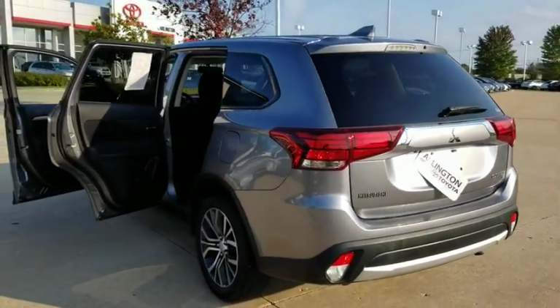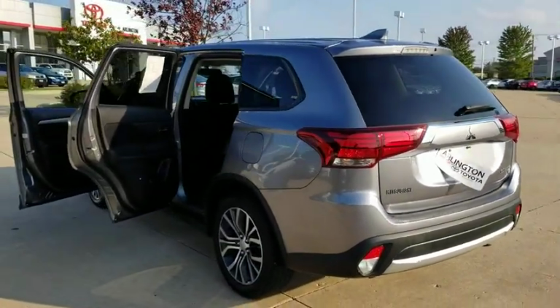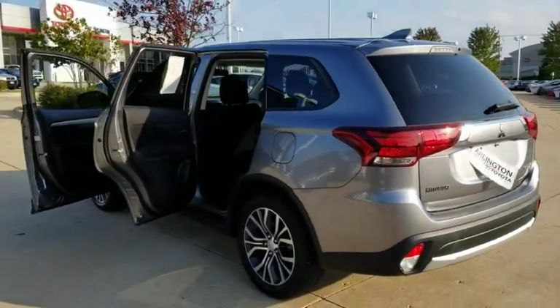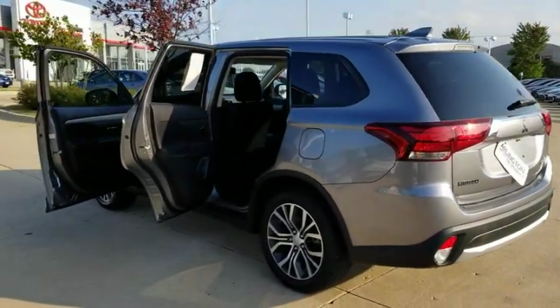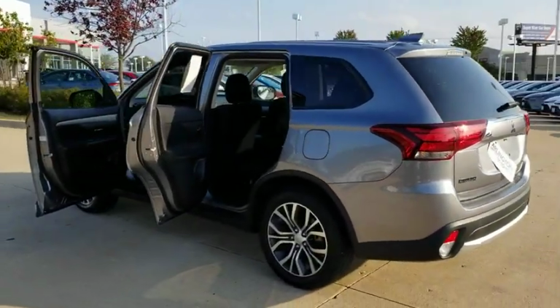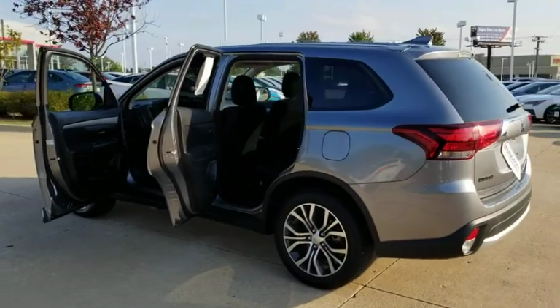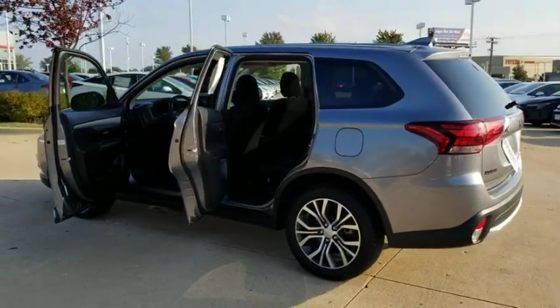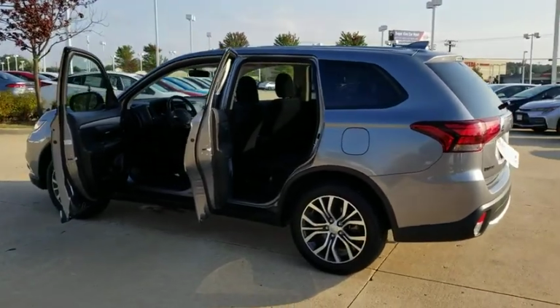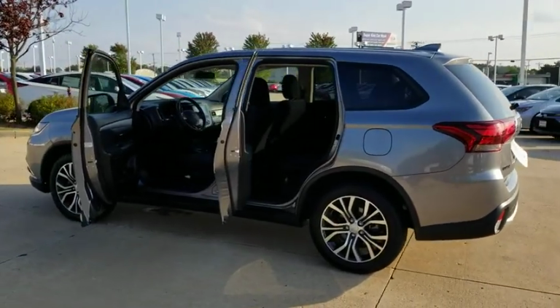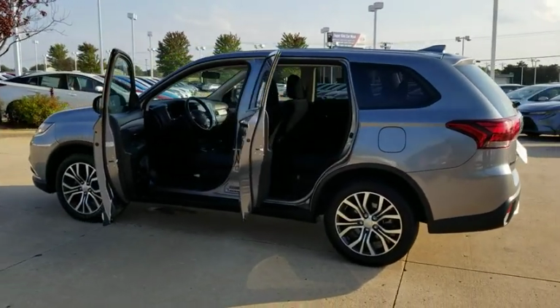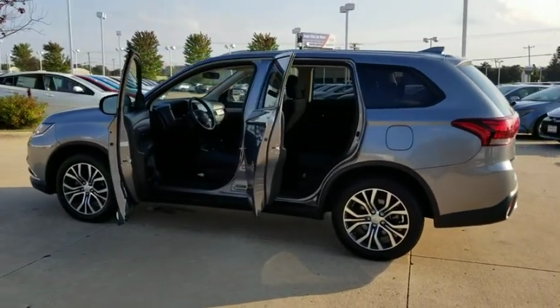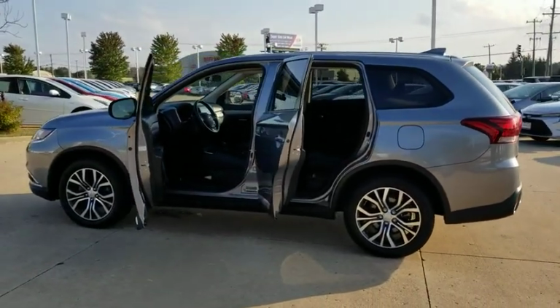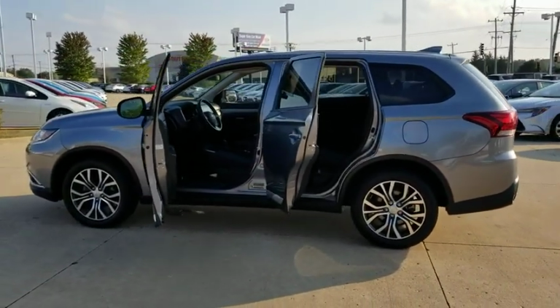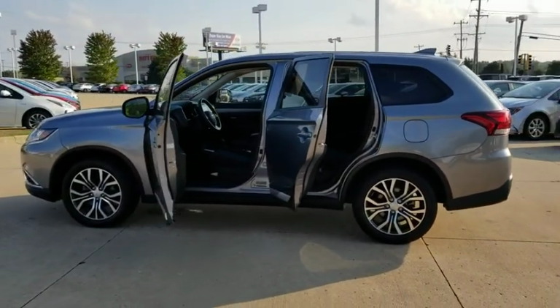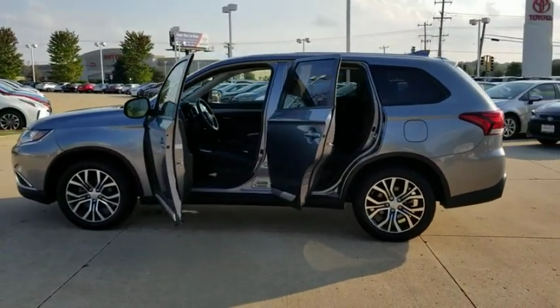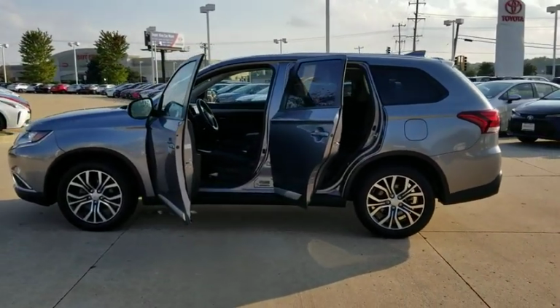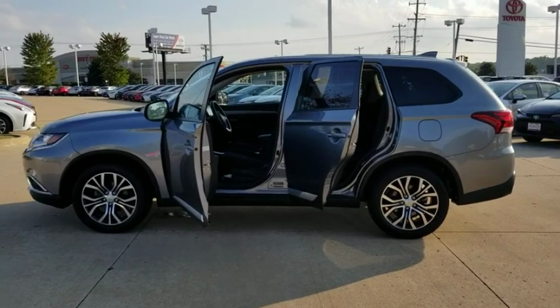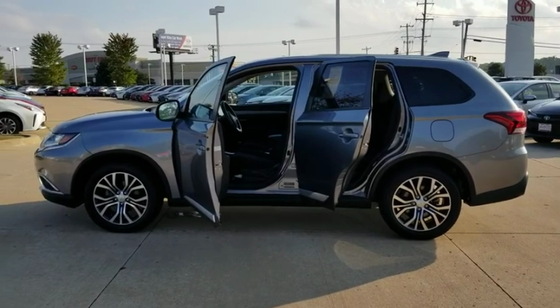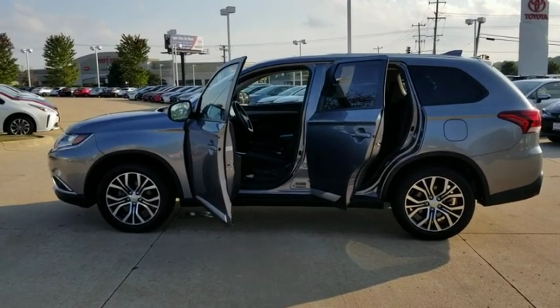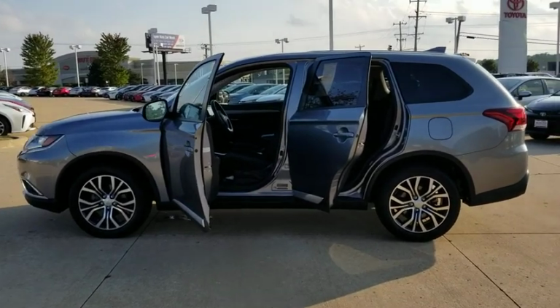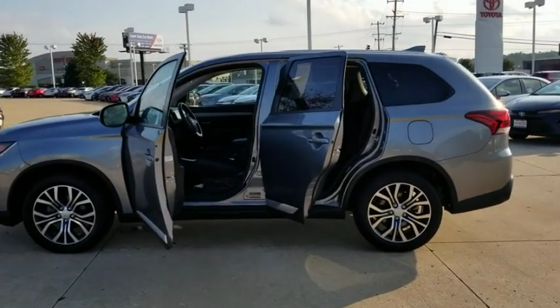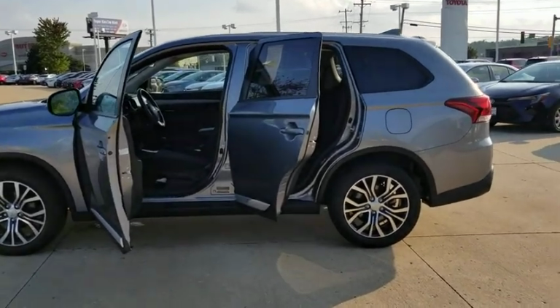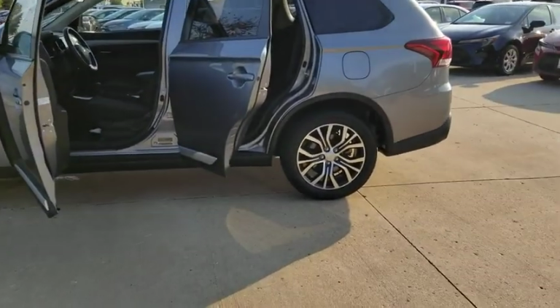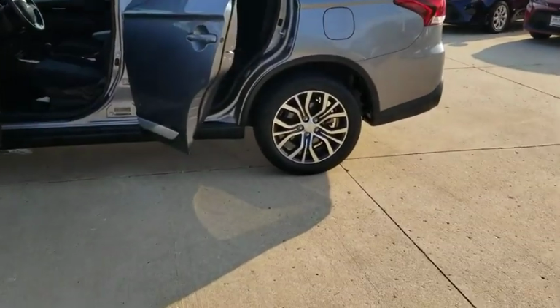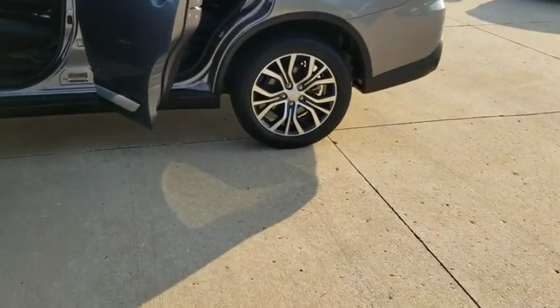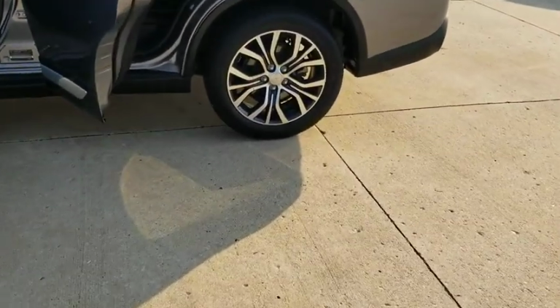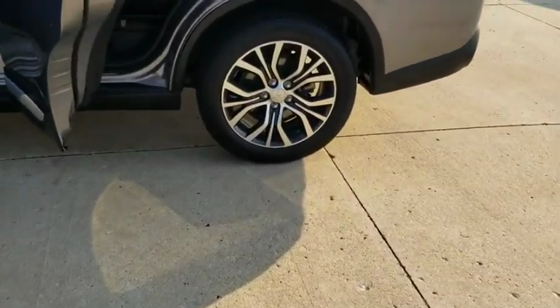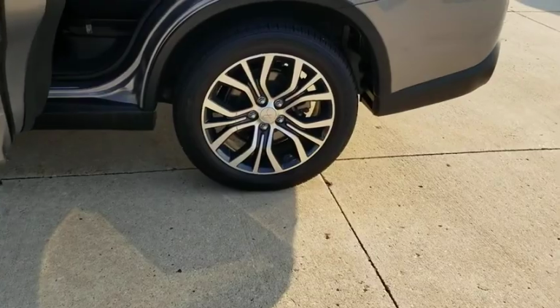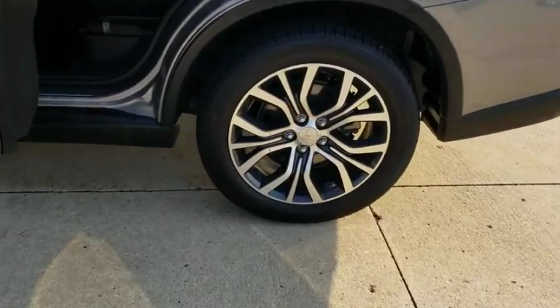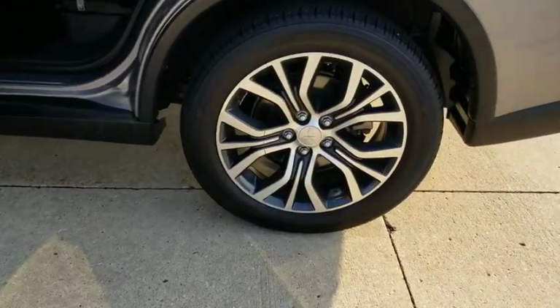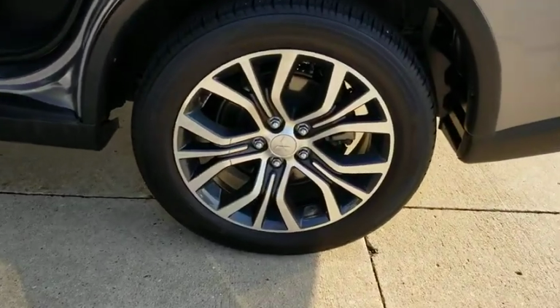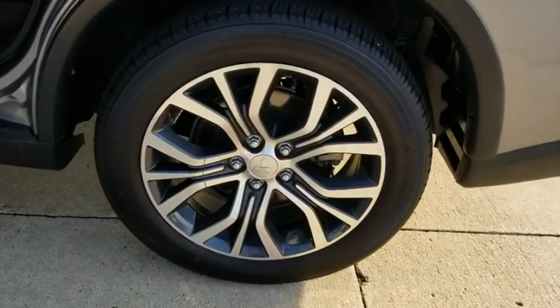This vehicle has less than 35,000 miles. Here are some of this vehicle's great options: keyless entry, anti-lock braking system, backup camera, steering wheel audio controls, traction control, stability control, leather-wrapped steering wheel.